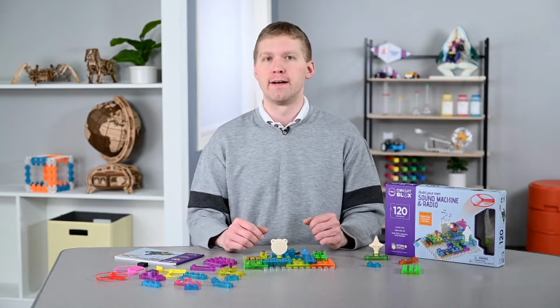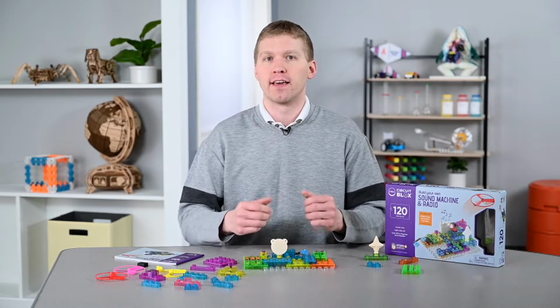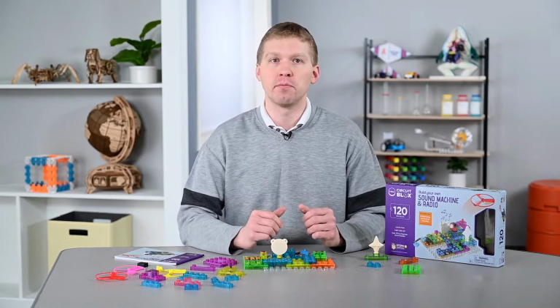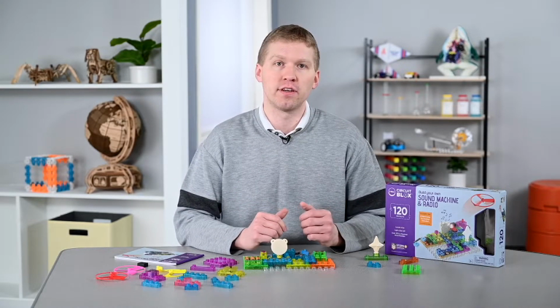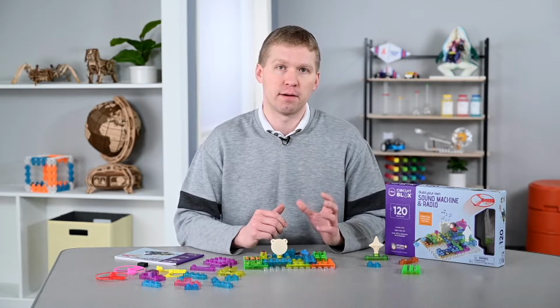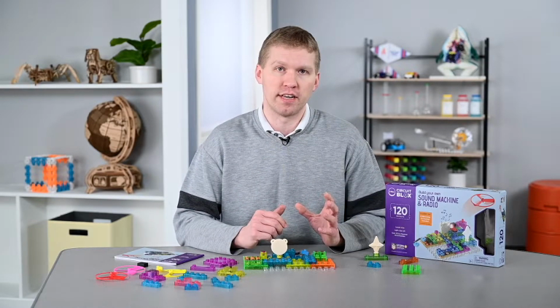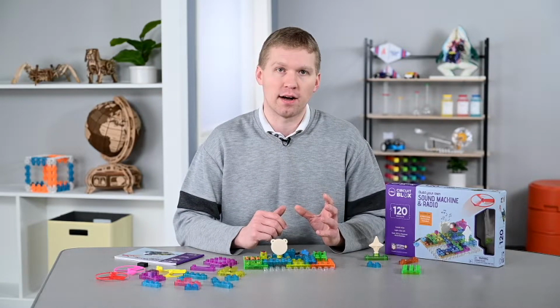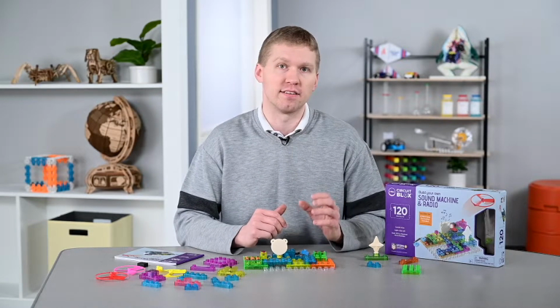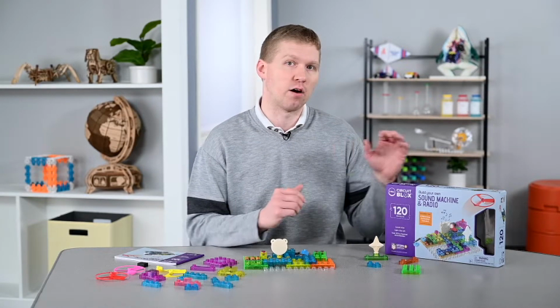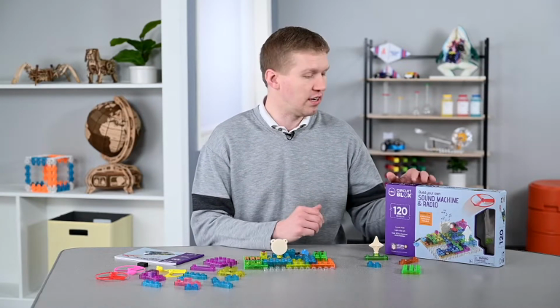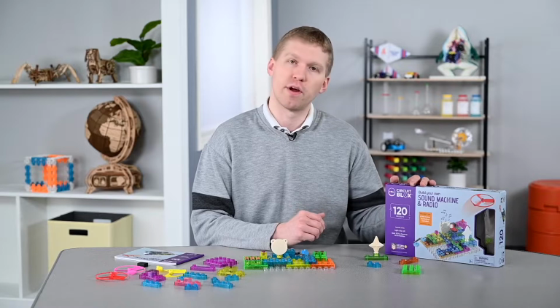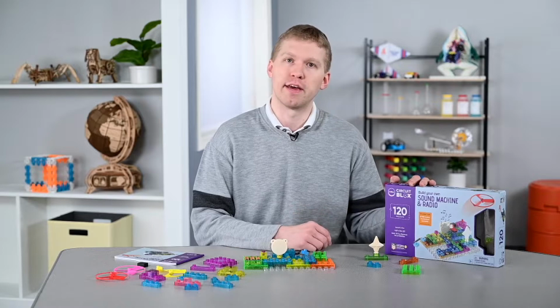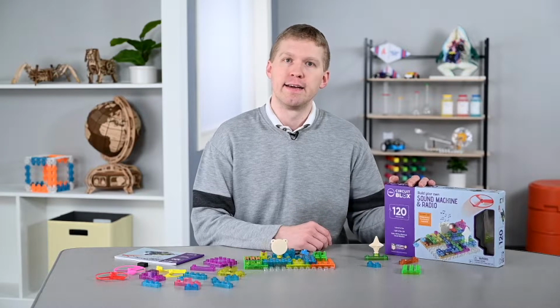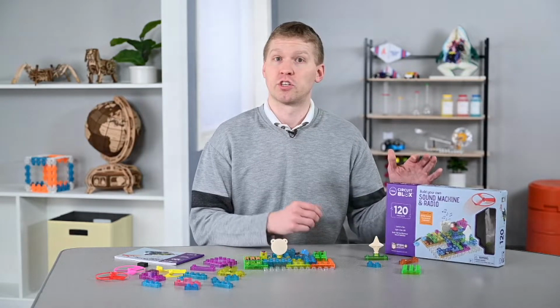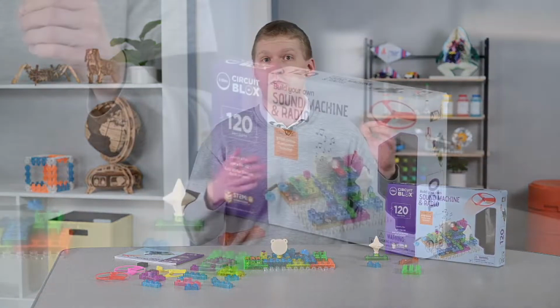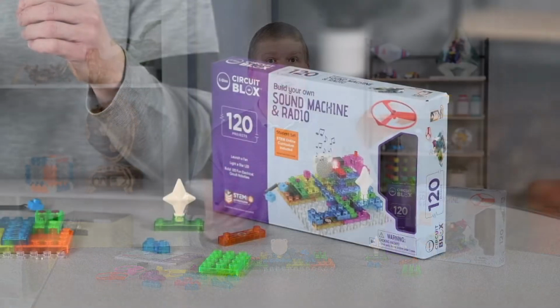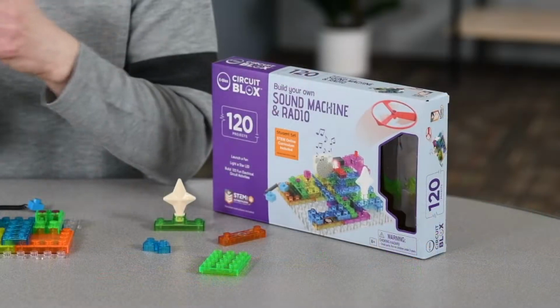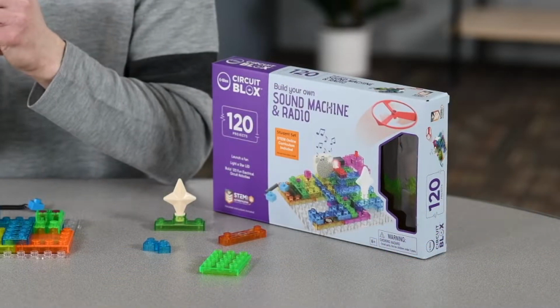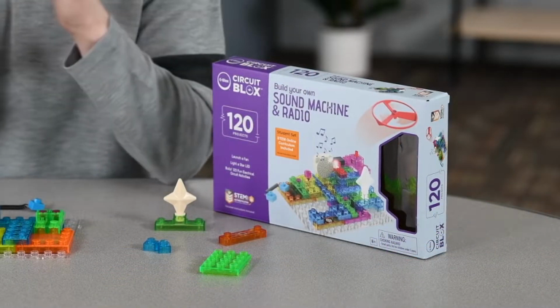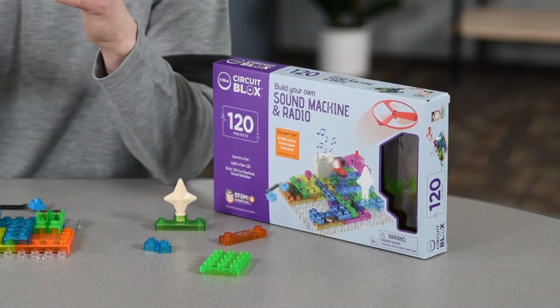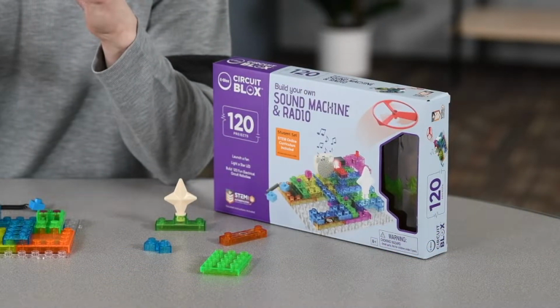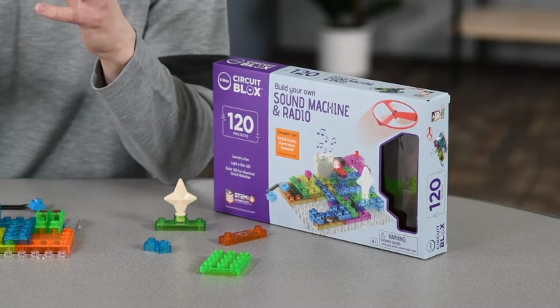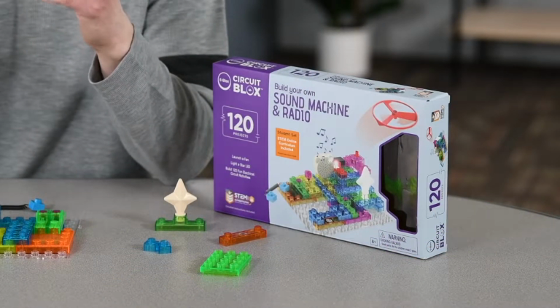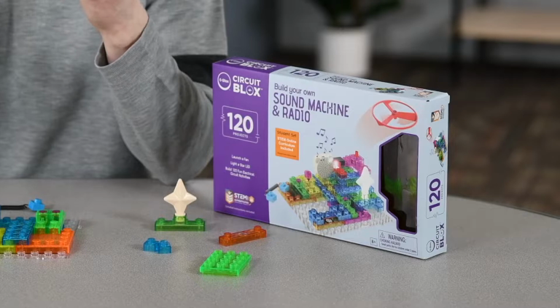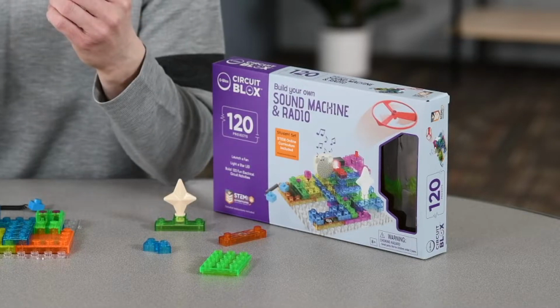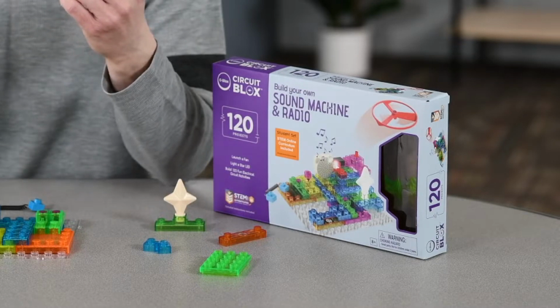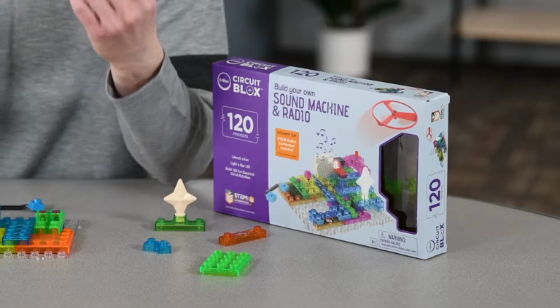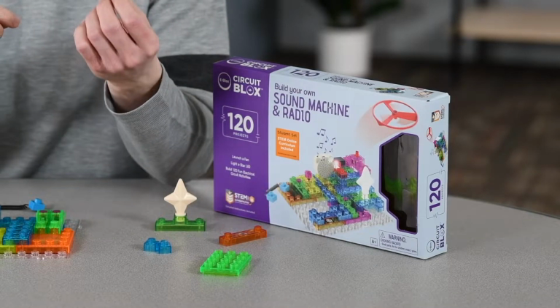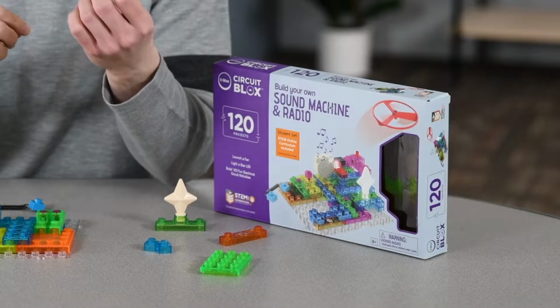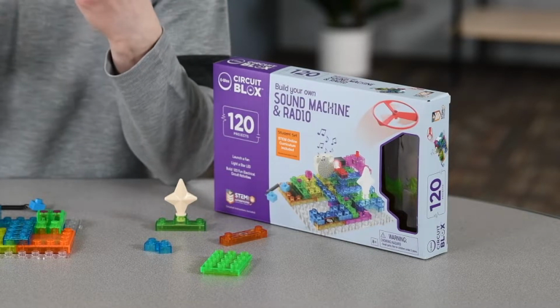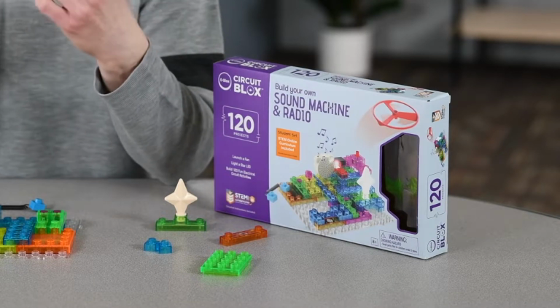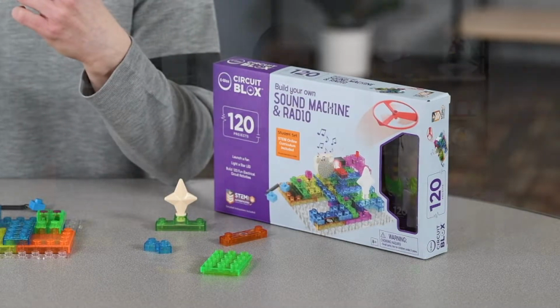The kit I'm going to be using to demonstrate e-blocks is the sound machine and radio kit, which comes with 49 pieces and can build 120 different projects. It's really ideal for workstations and students collaborating together.